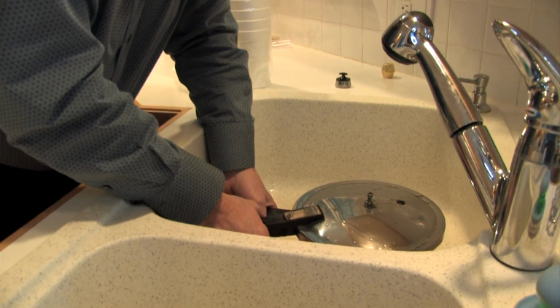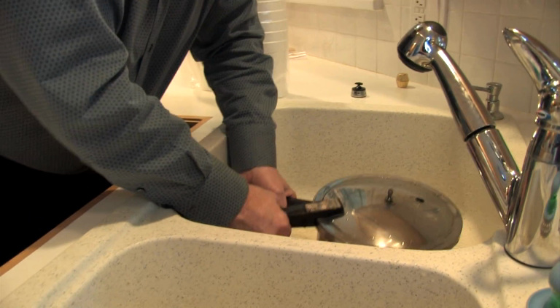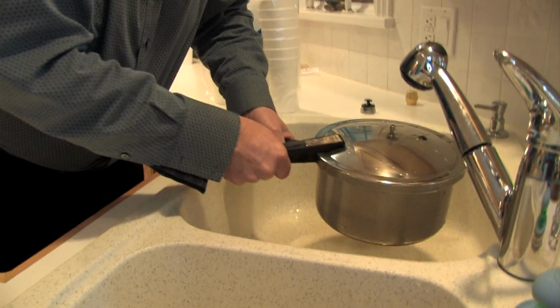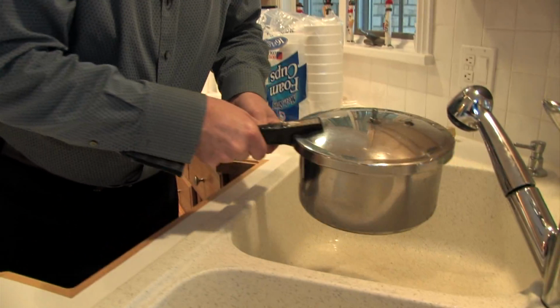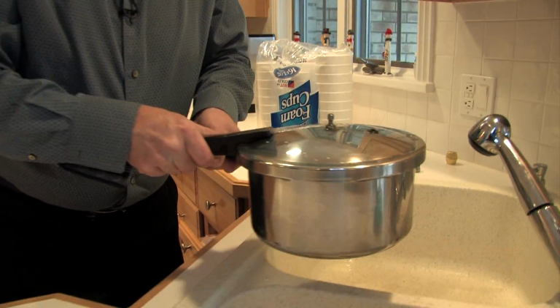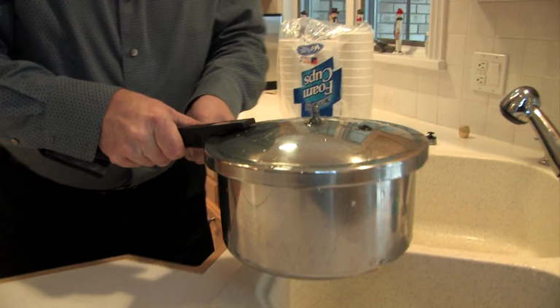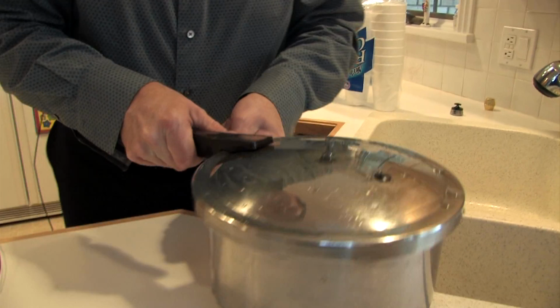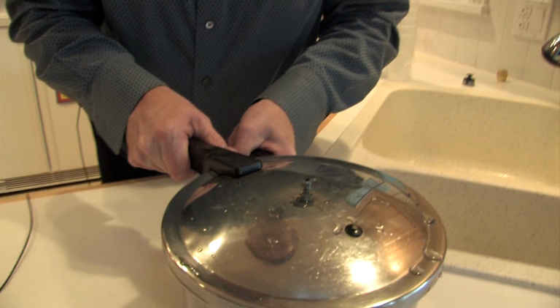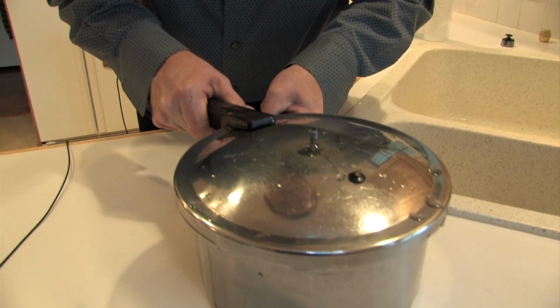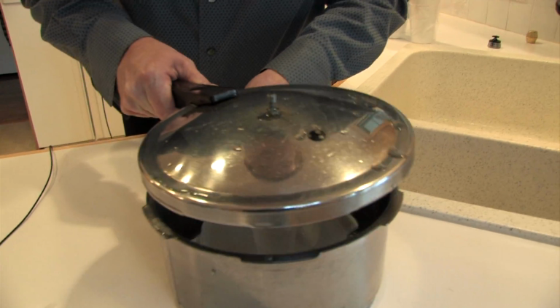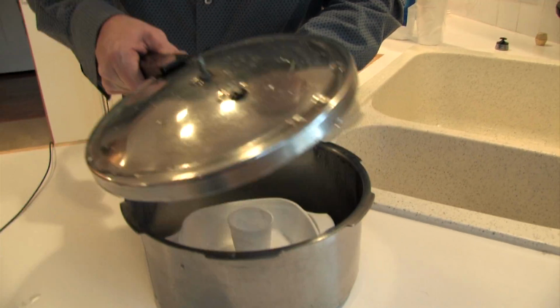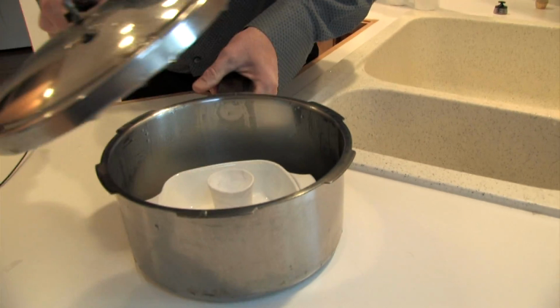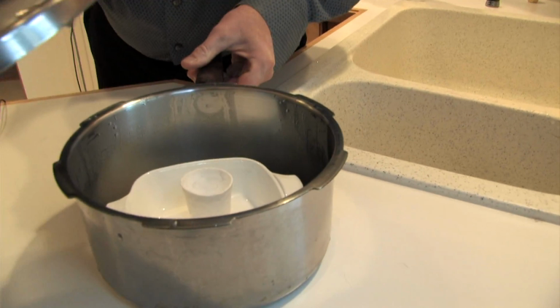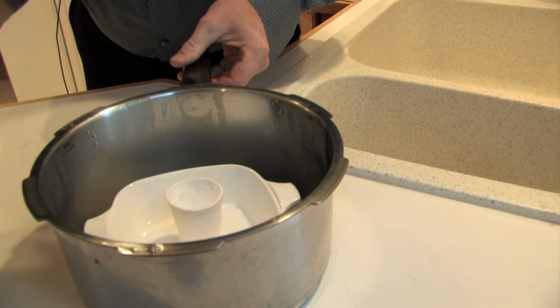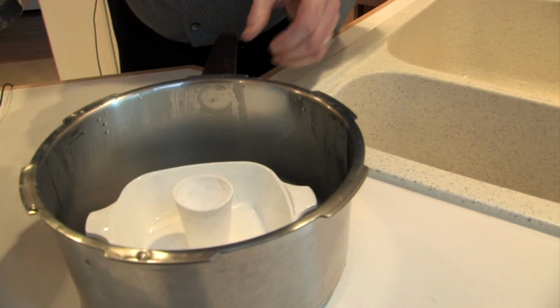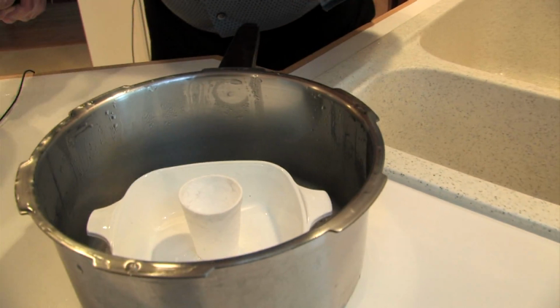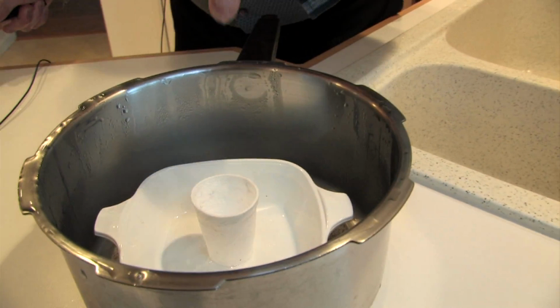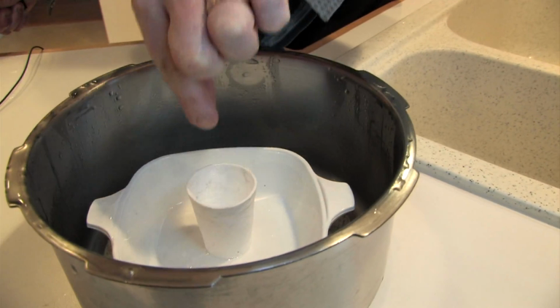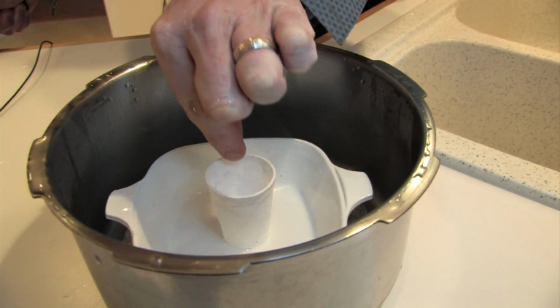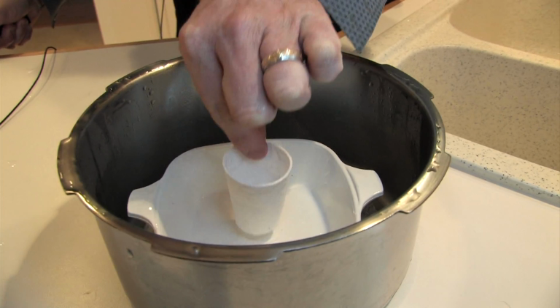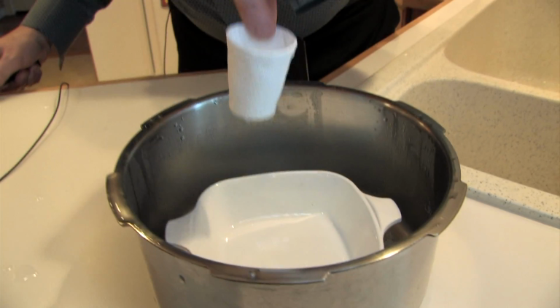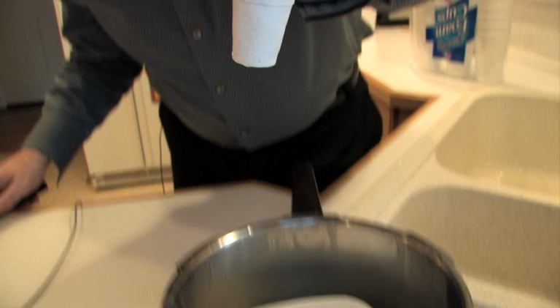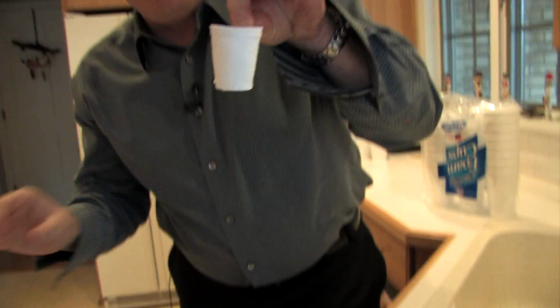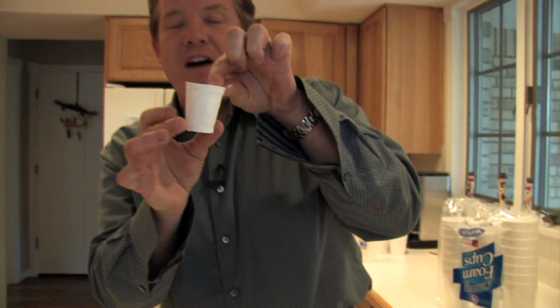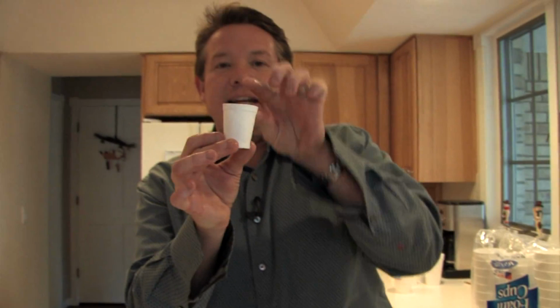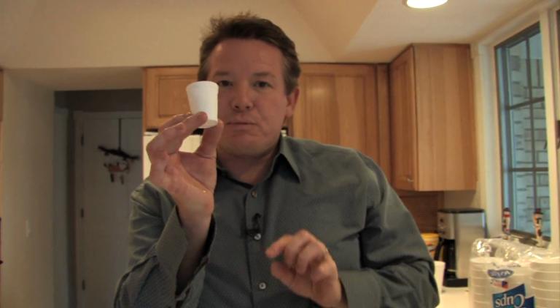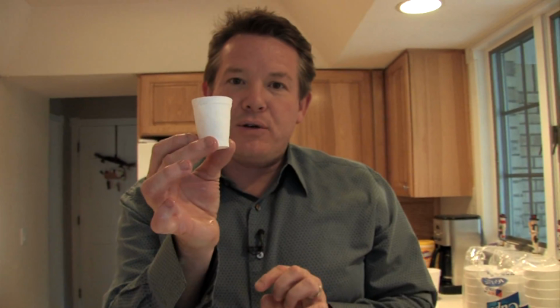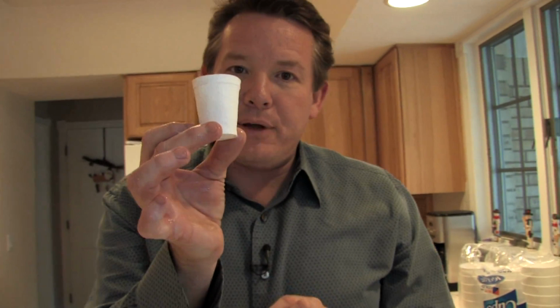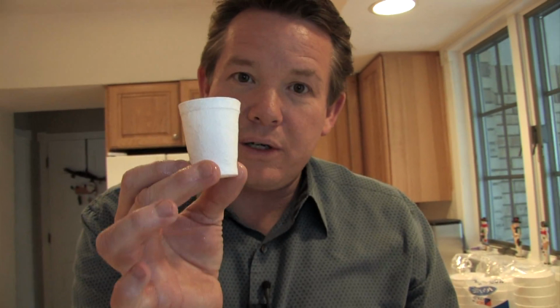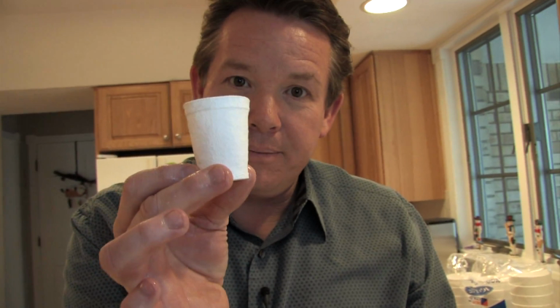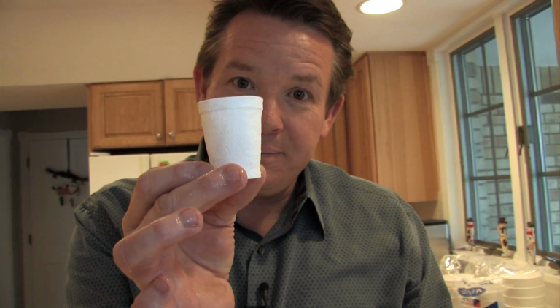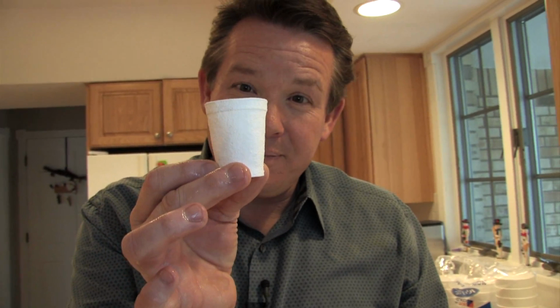Here we go. Let's take a look at this. Take a look at our original Styrofoam cup. That's perfect. Finally, an espresso cup that works.